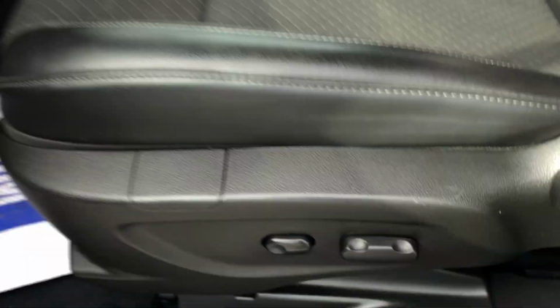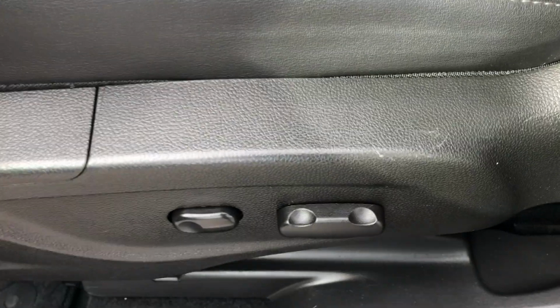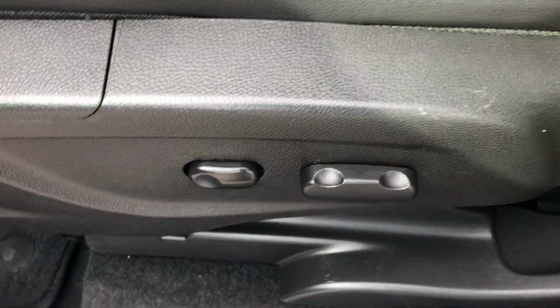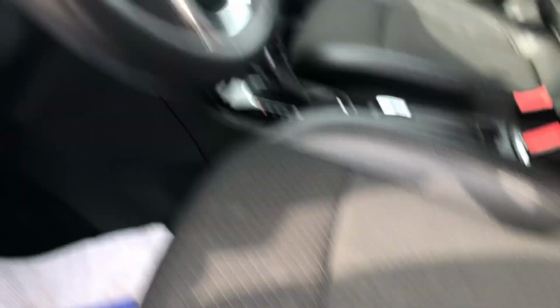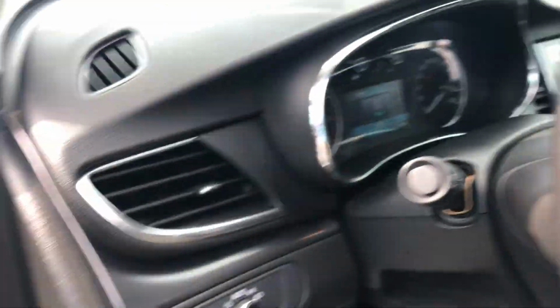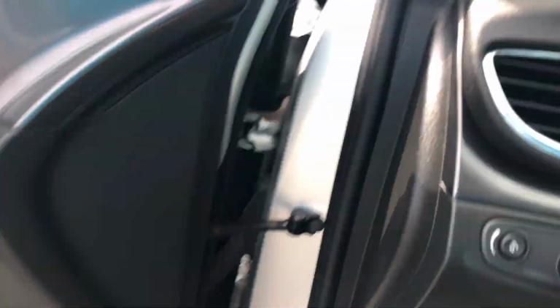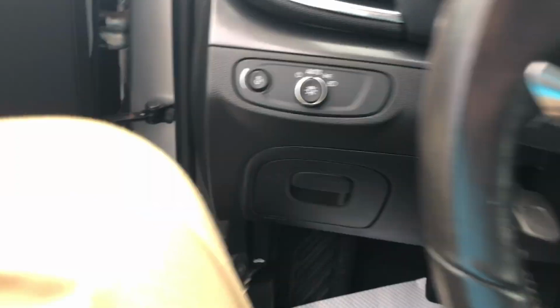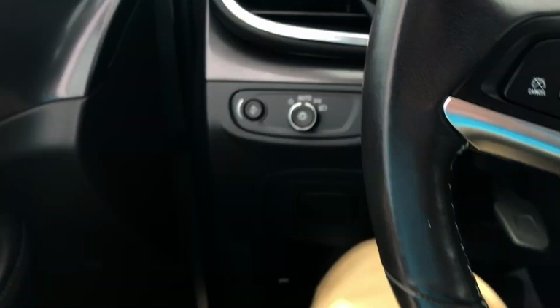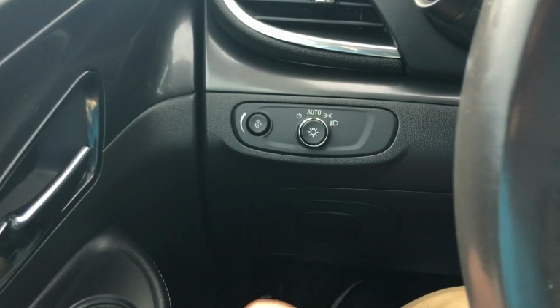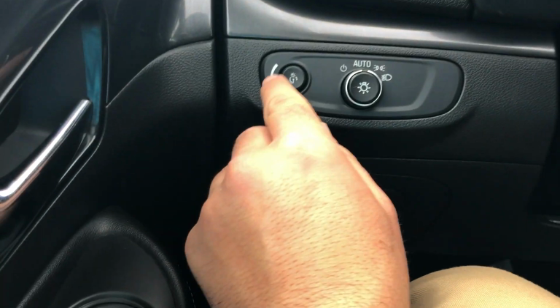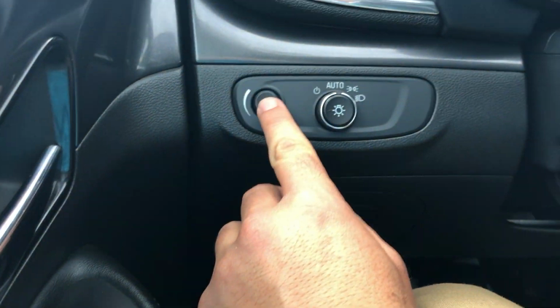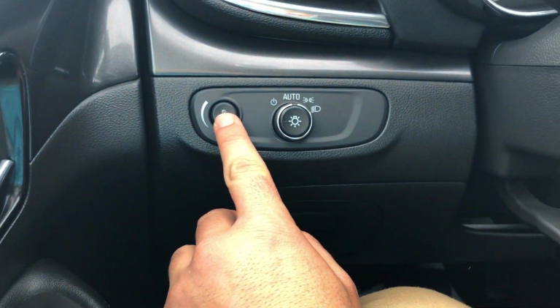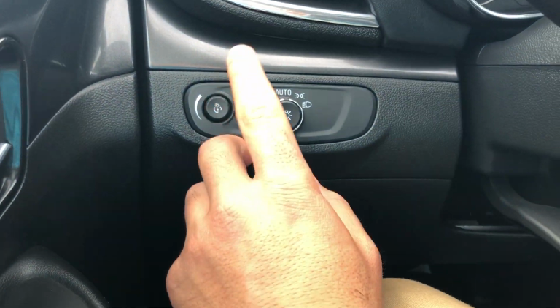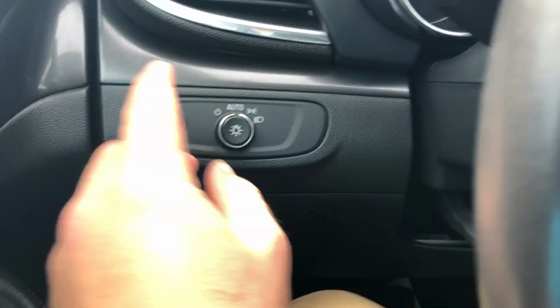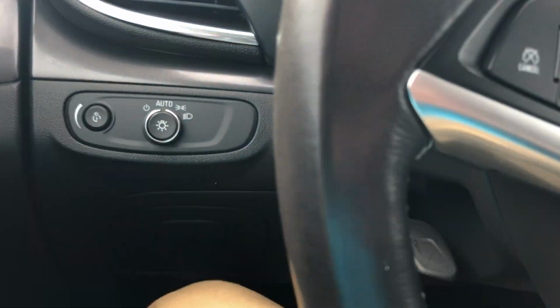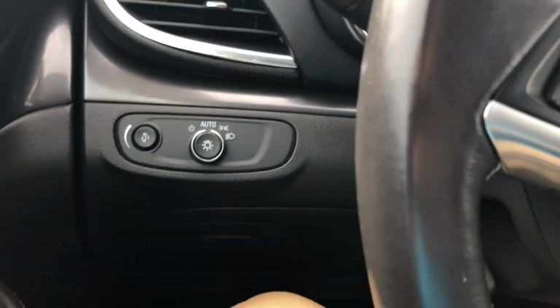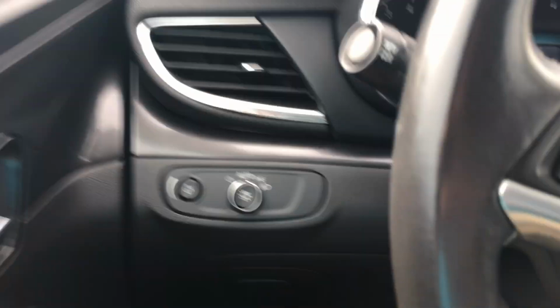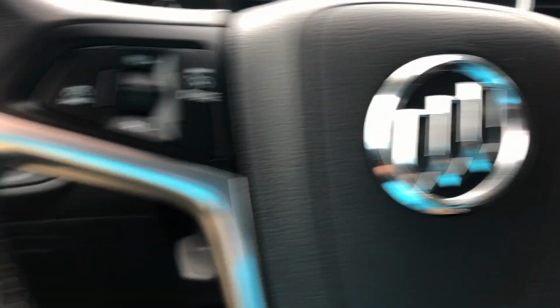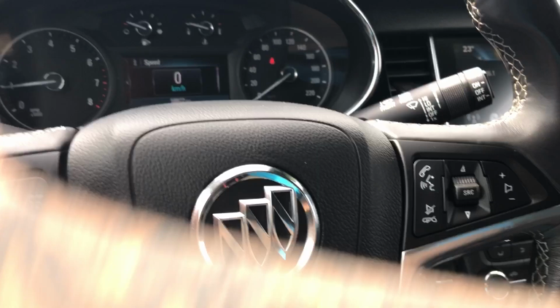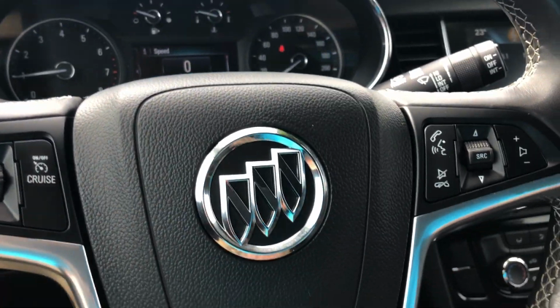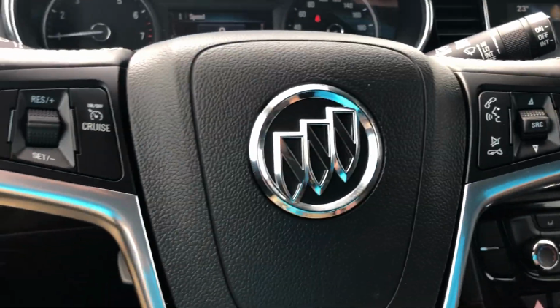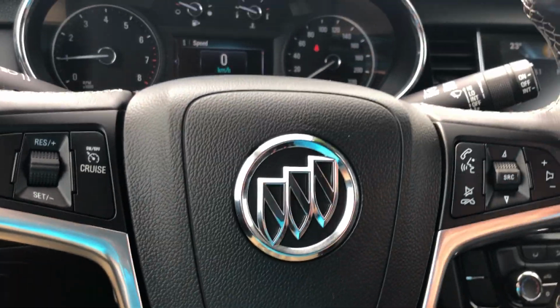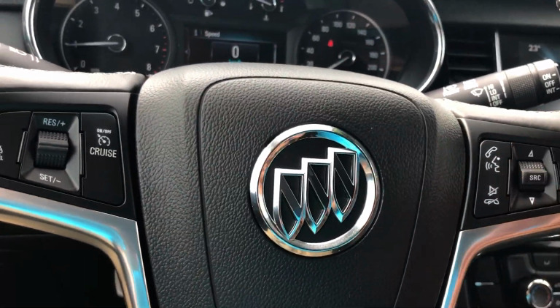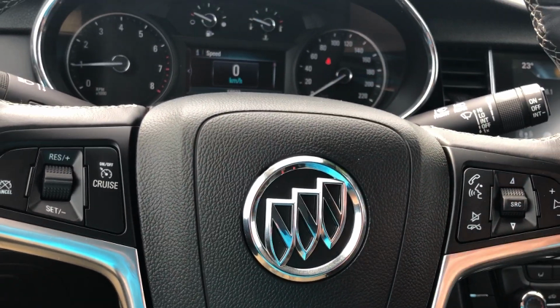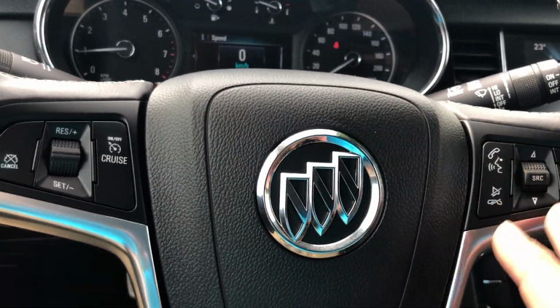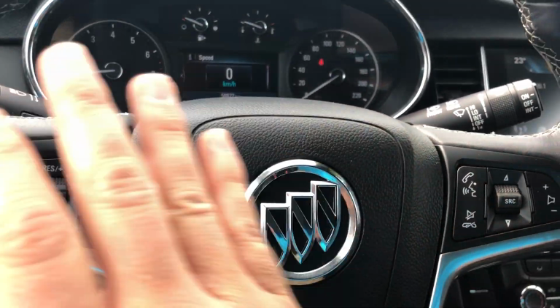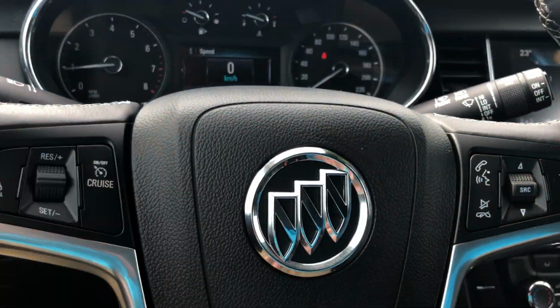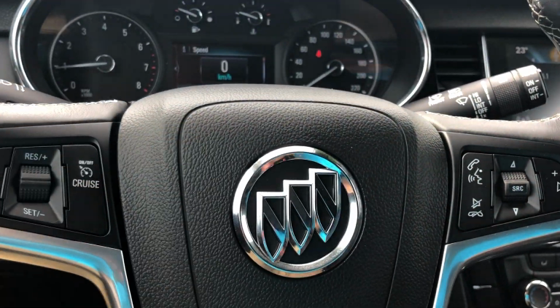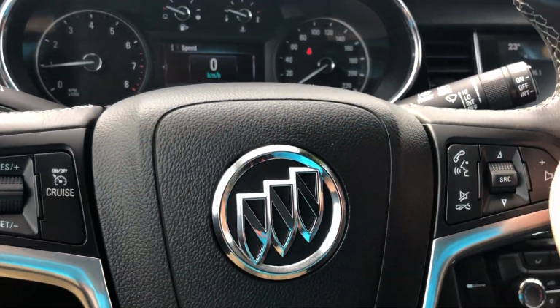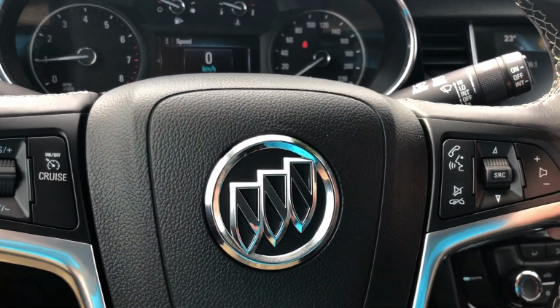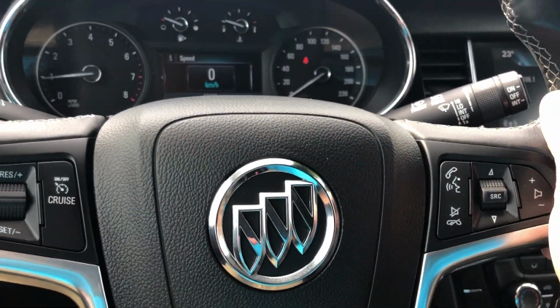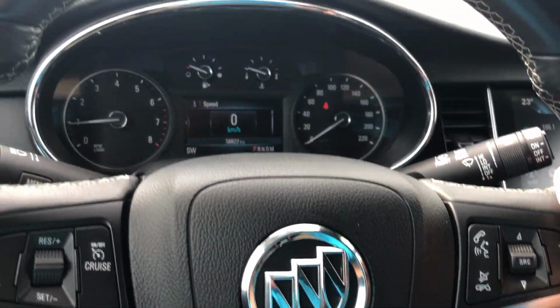There are your electronic controls to control your seating. On the left-hand side here we have your interior illumination setting and your exterior light settings. Nice leather-wrapped steering wheel with volume controls, Bluetooth functions, and cruise control functions.